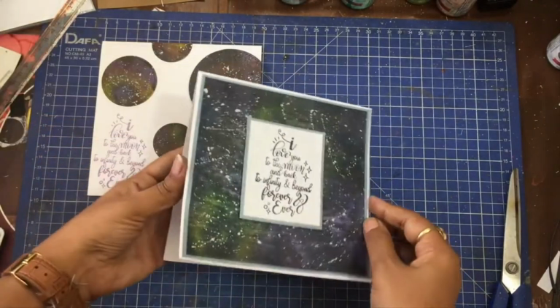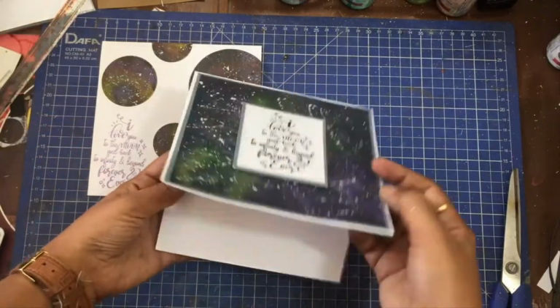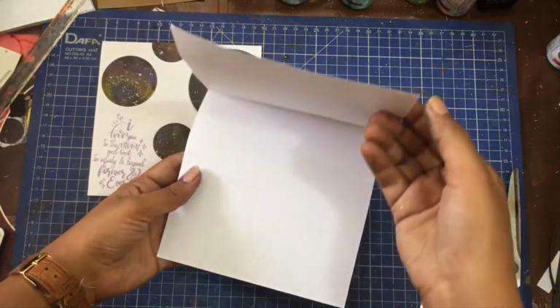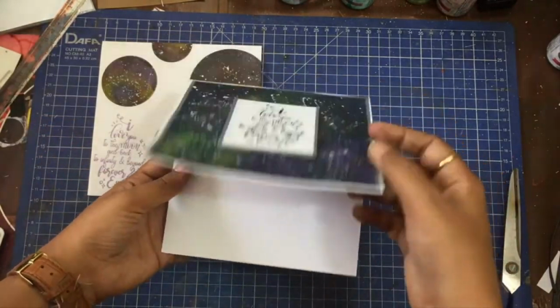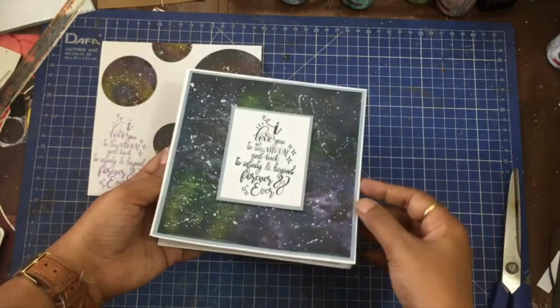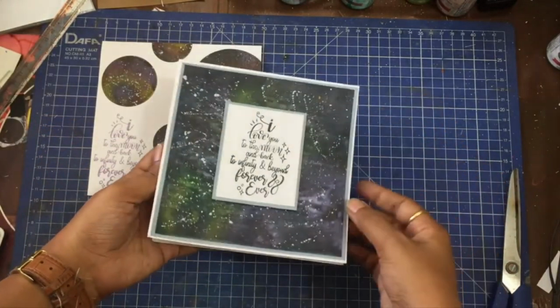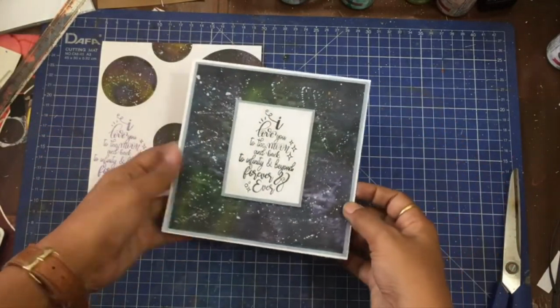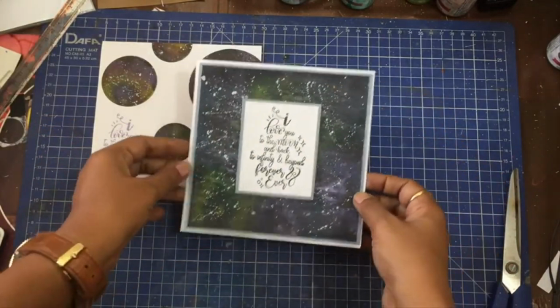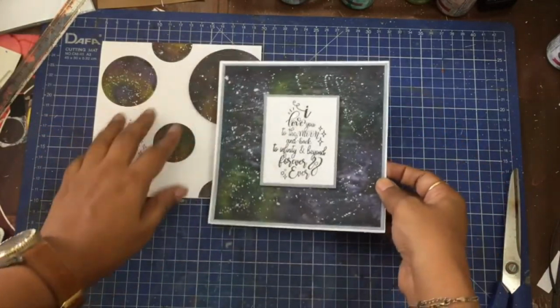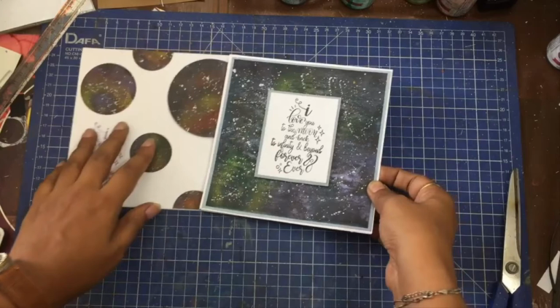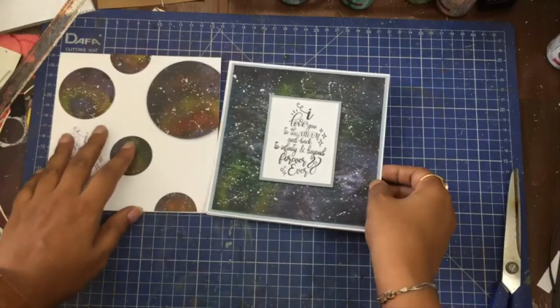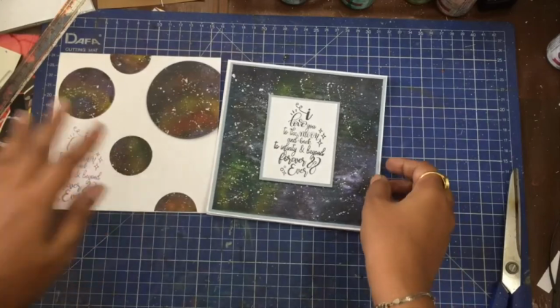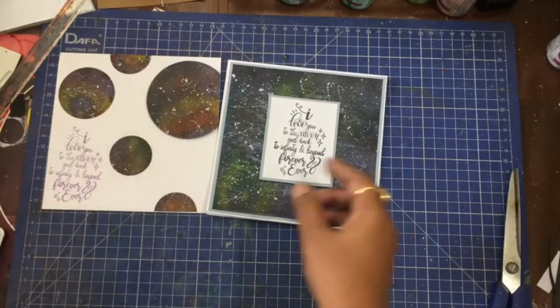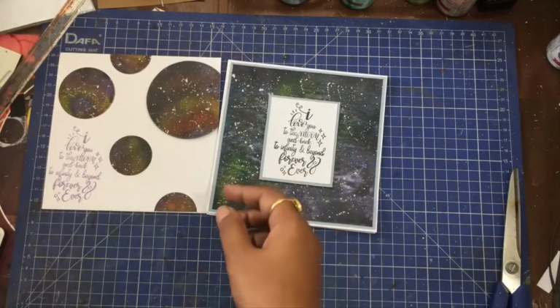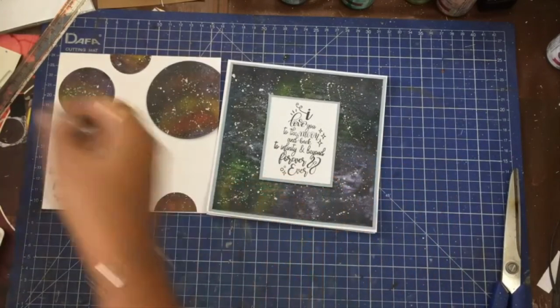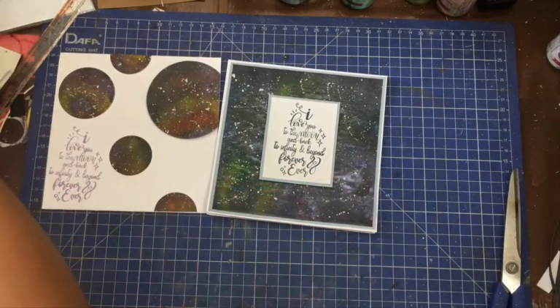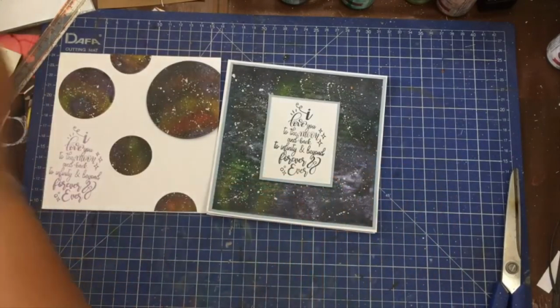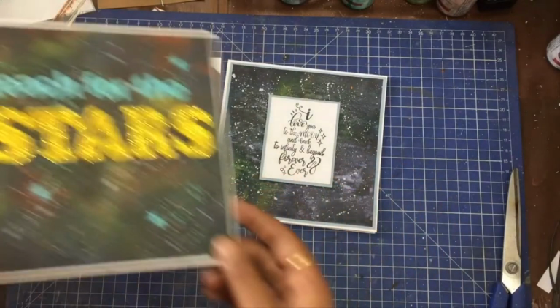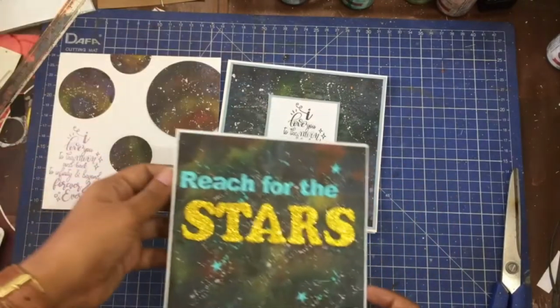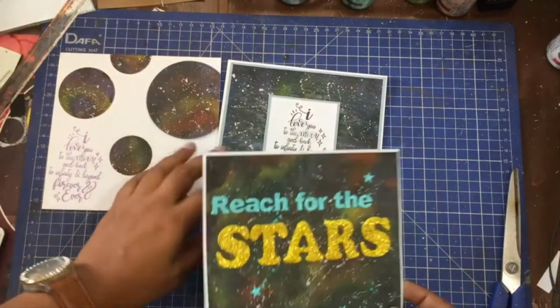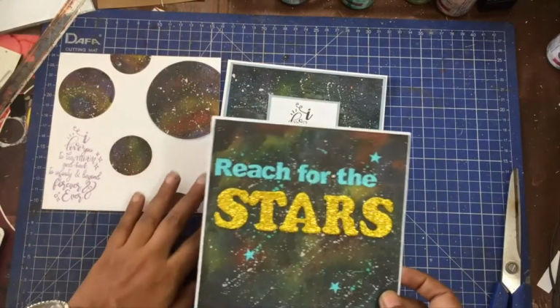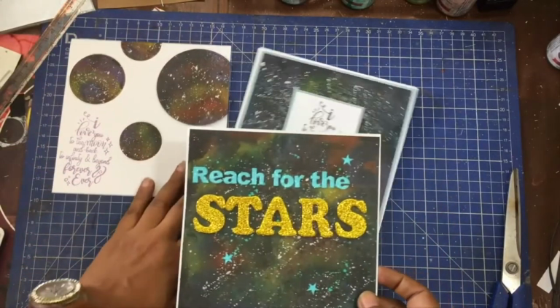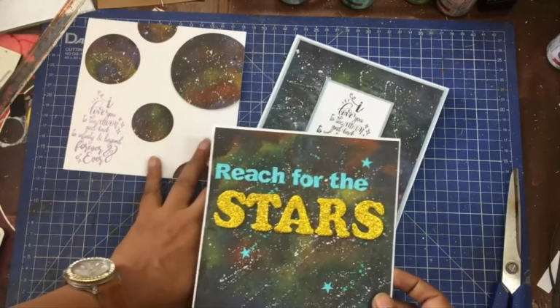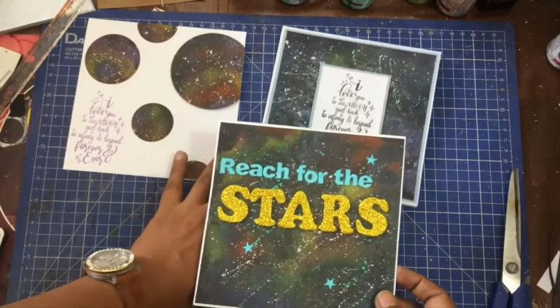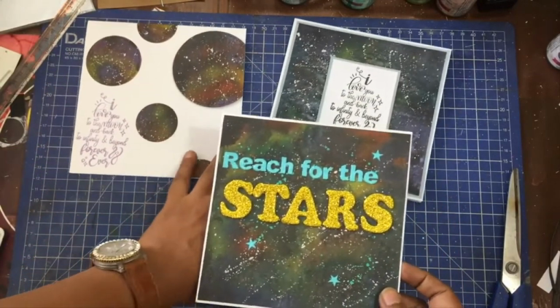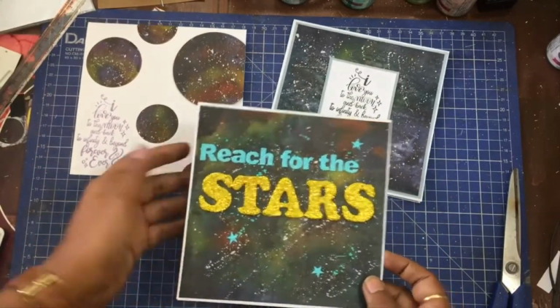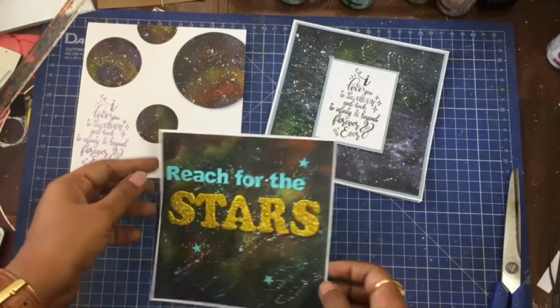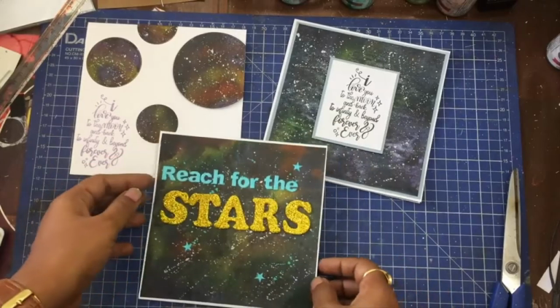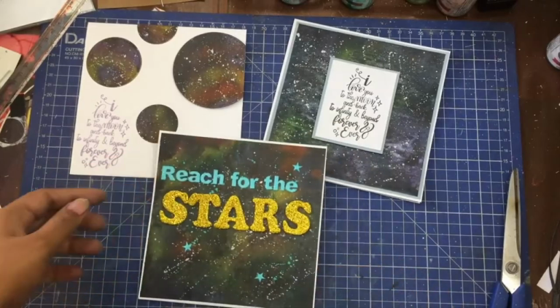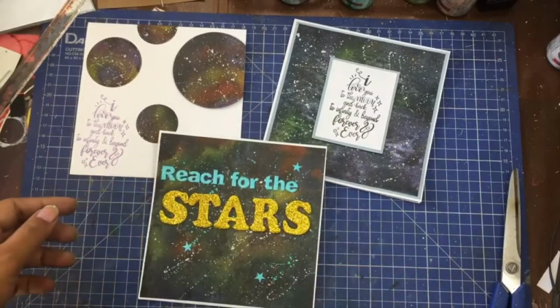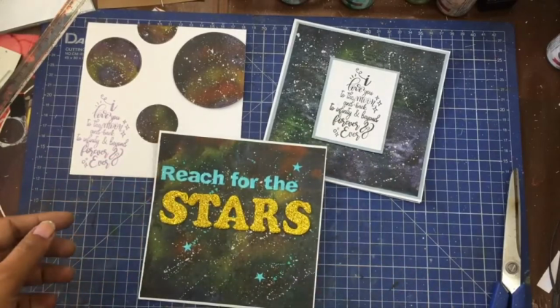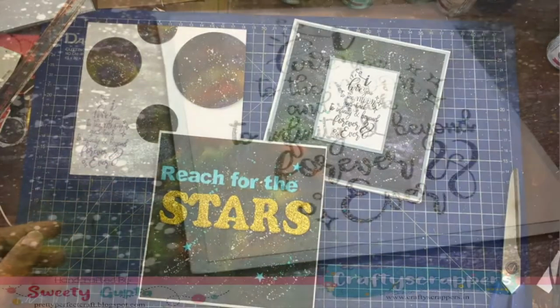Let's now have a look at all three cards that we made today. I hope you like how these turned out and you will give this technique a try. Don't forget to give this video a thumbs up and subscribe for more crafty content. Thanks for watching. Have a nice day.